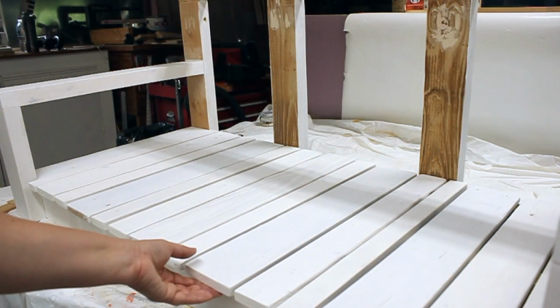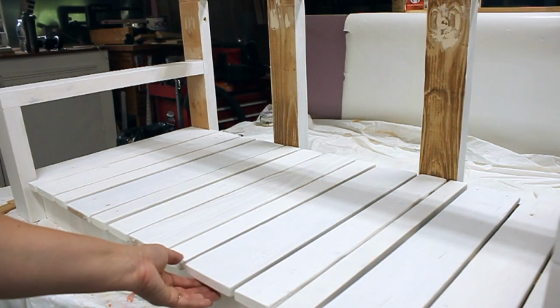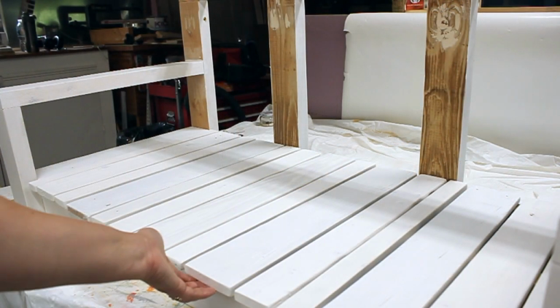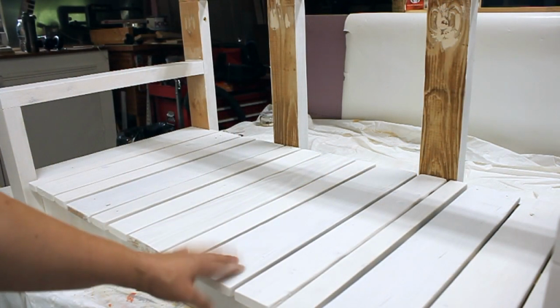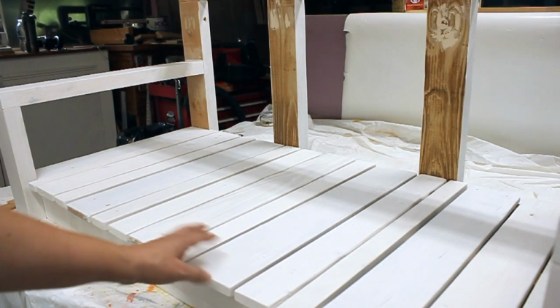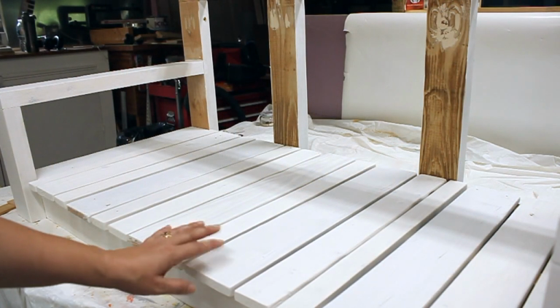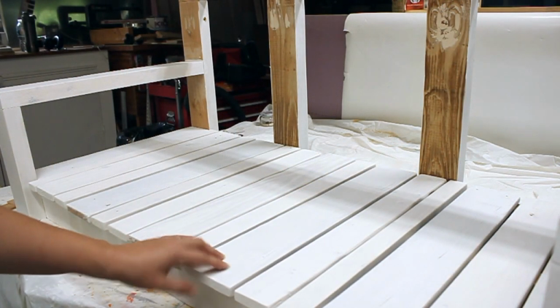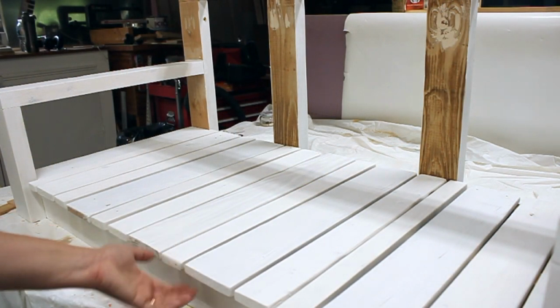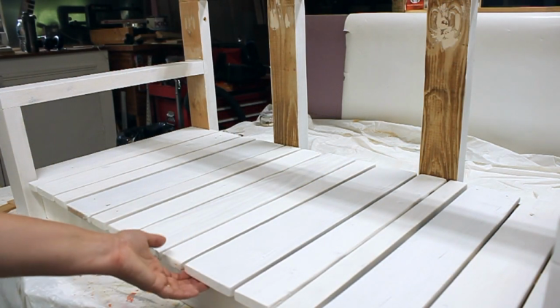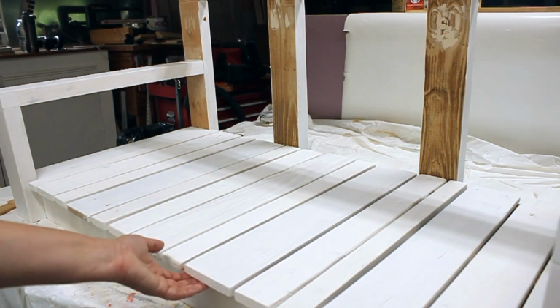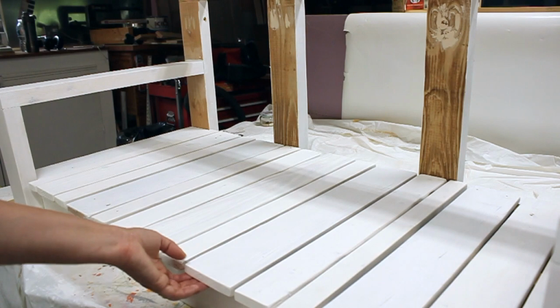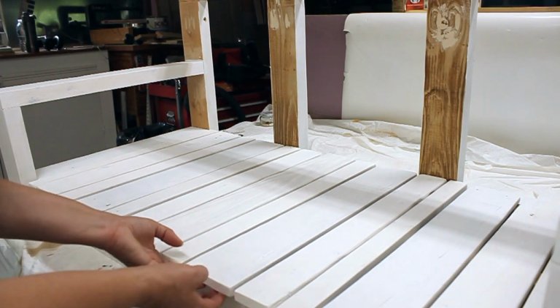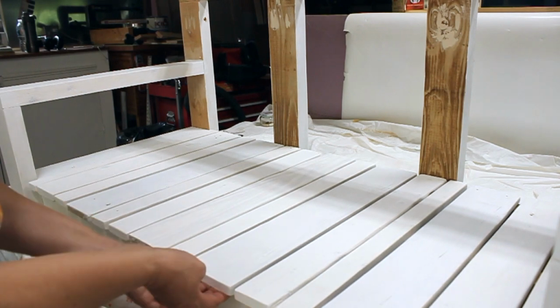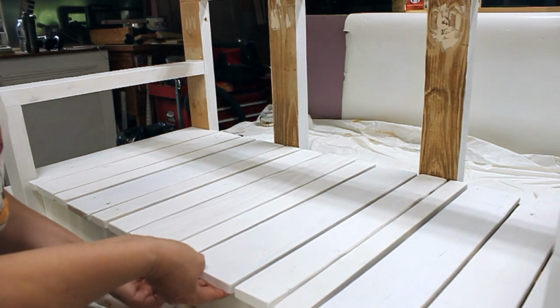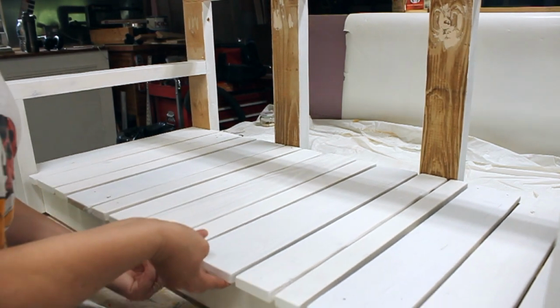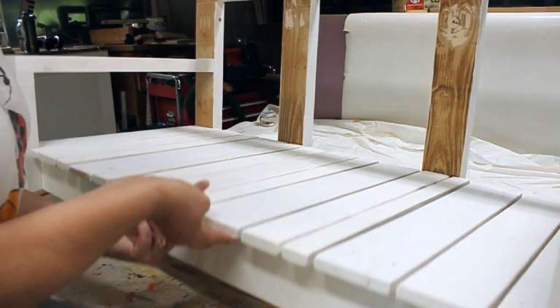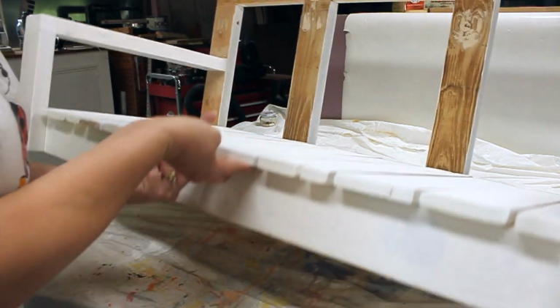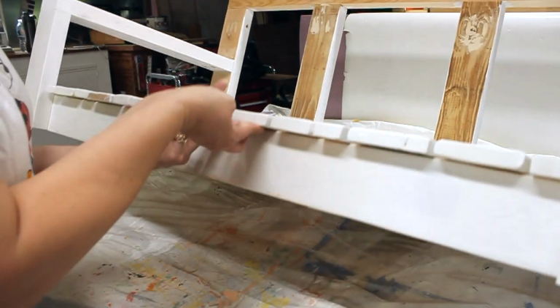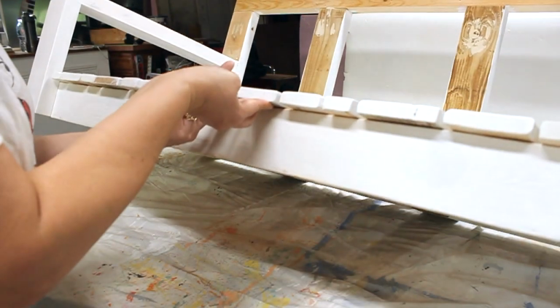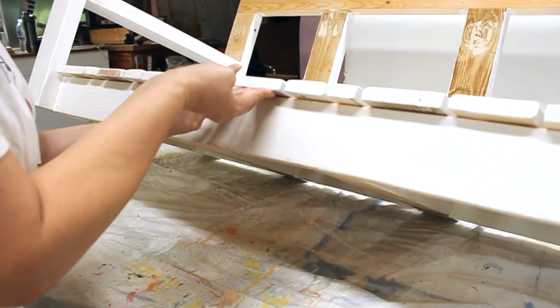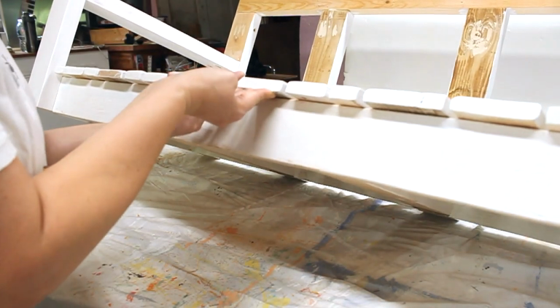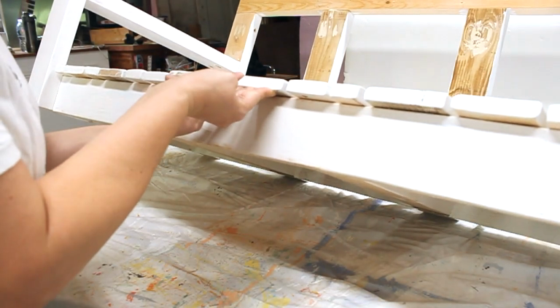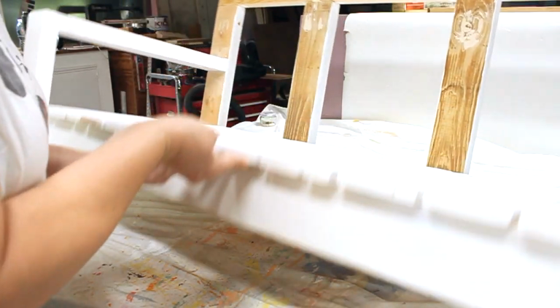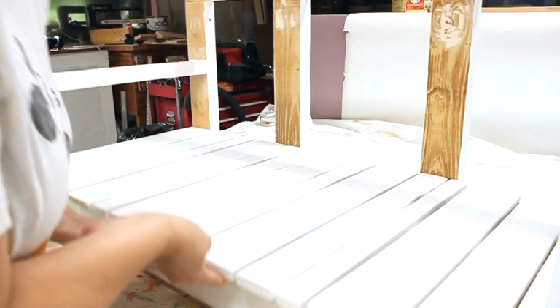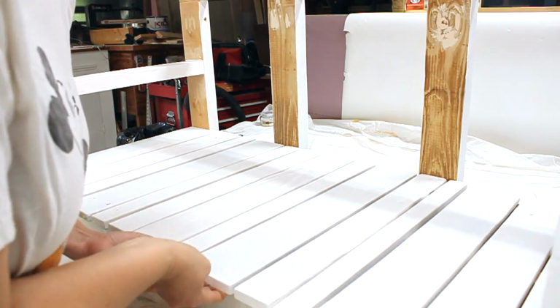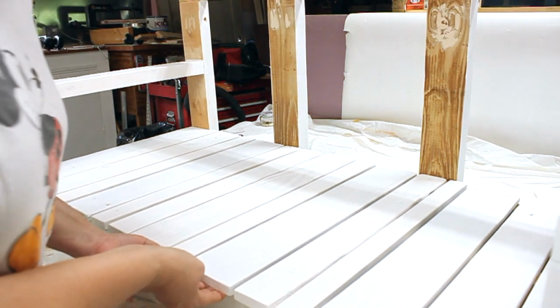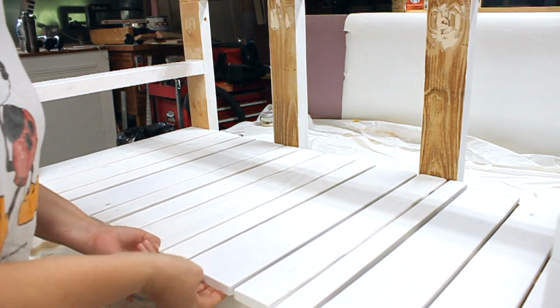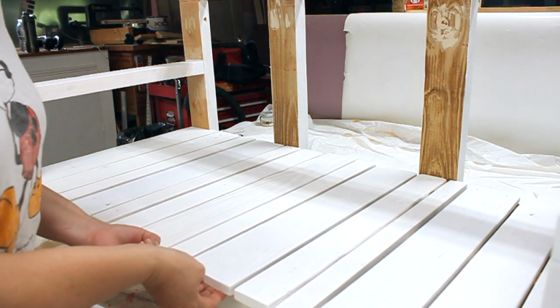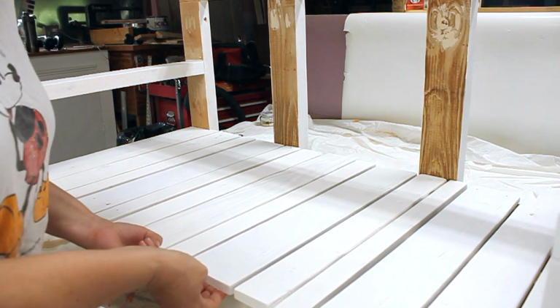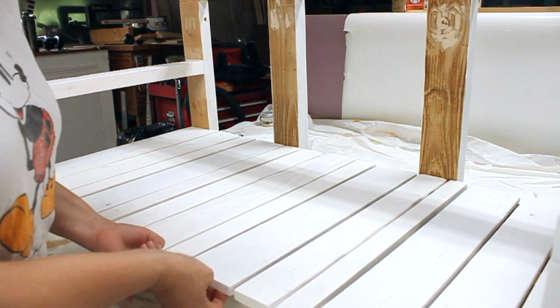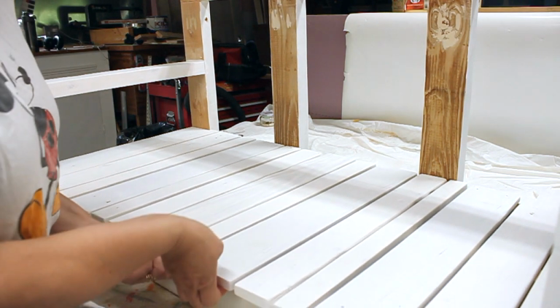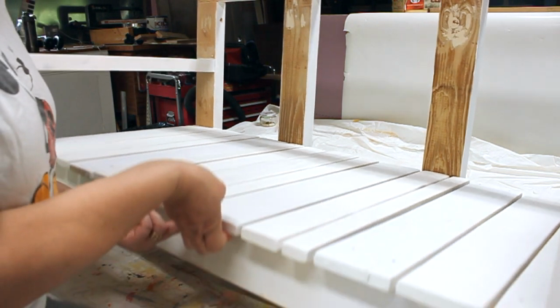So I previously glued these a couple minutes ago. This porch swing is pretty heavy, but look — I can actually lift the whole porch swing. It's crazy glued, and it's crazy strong.